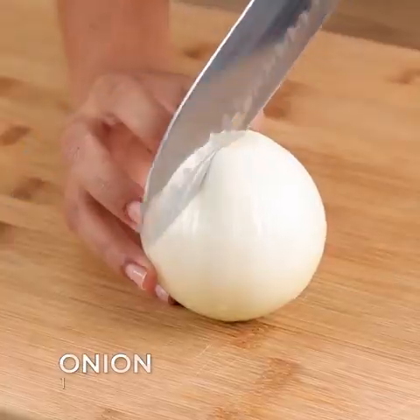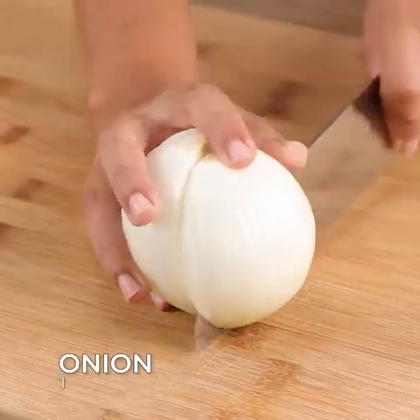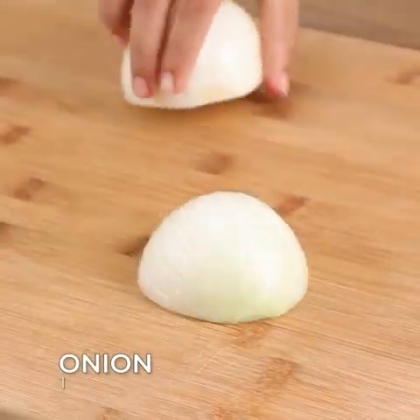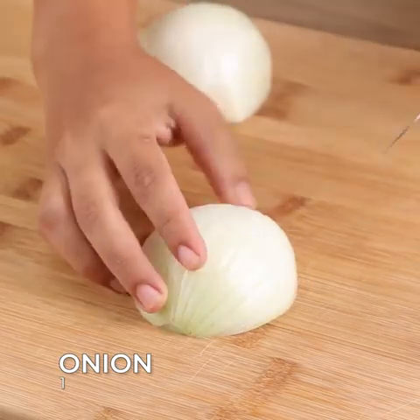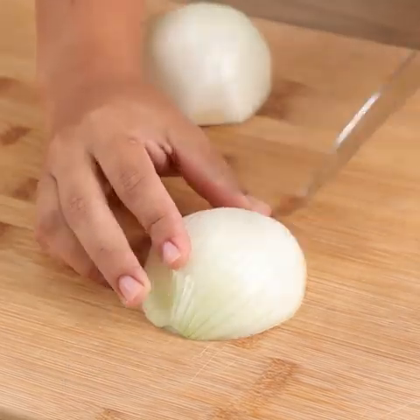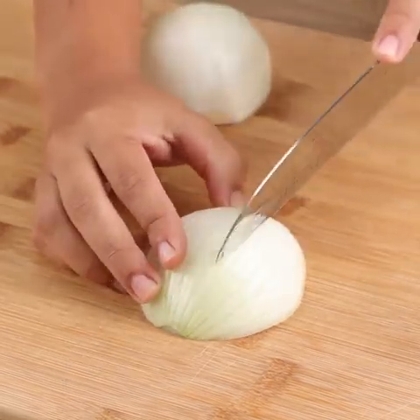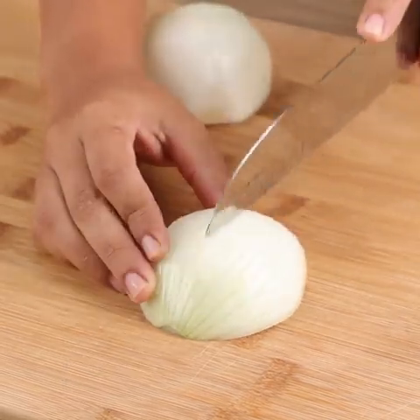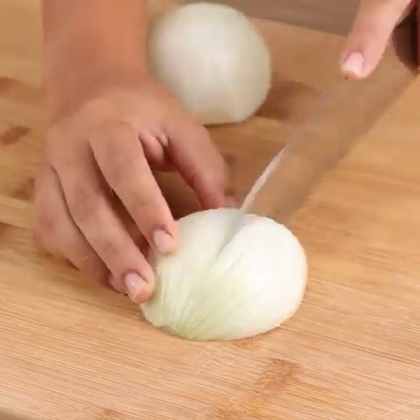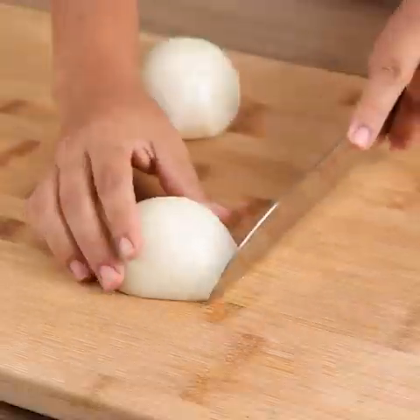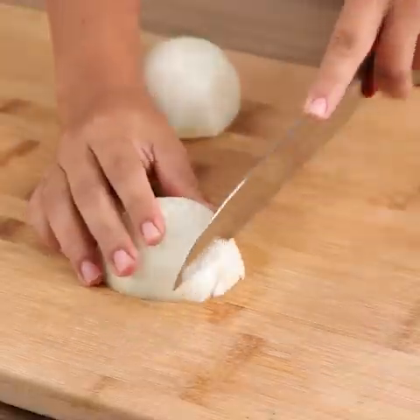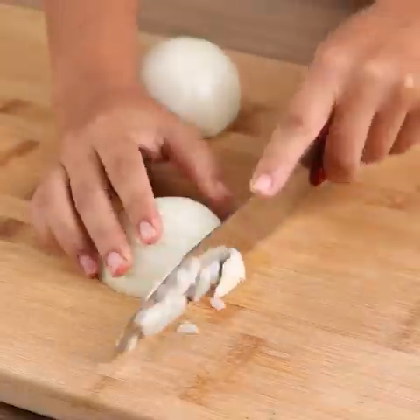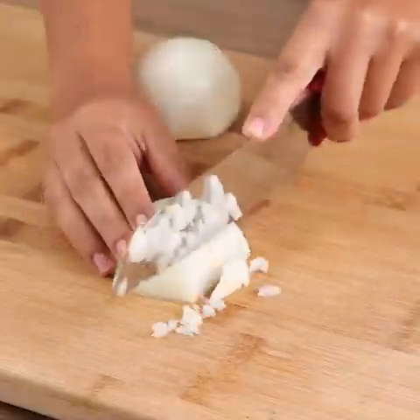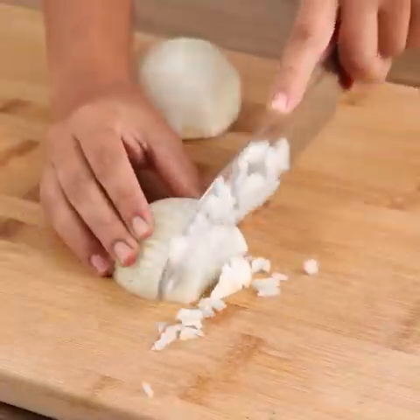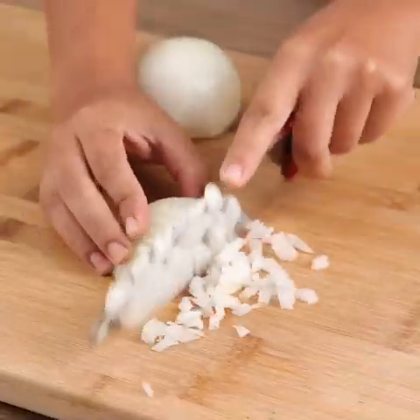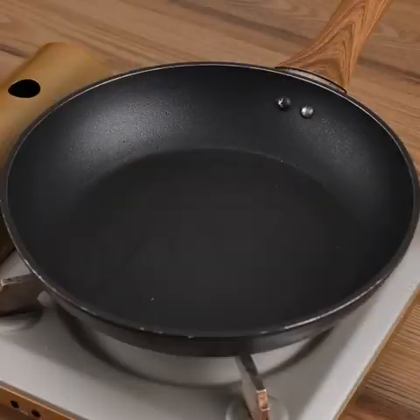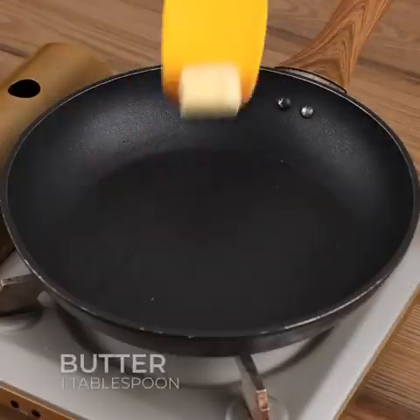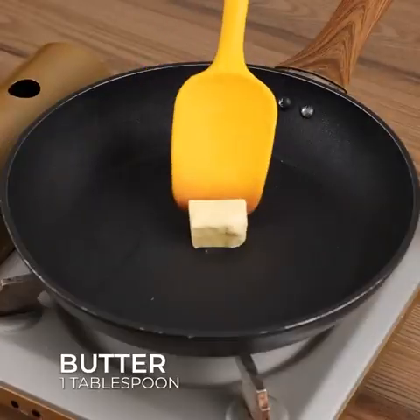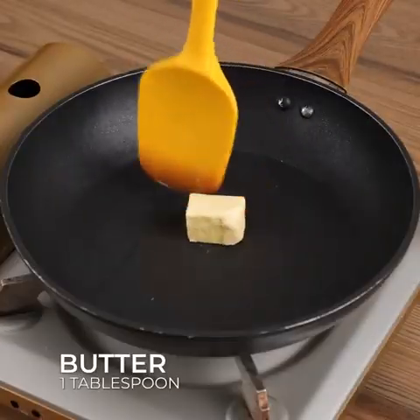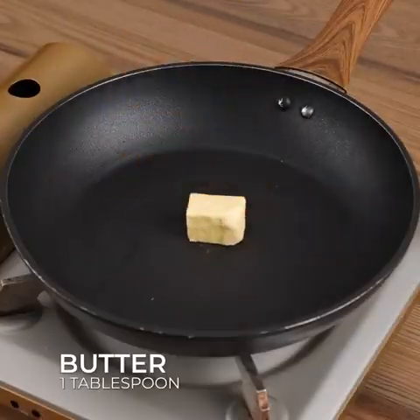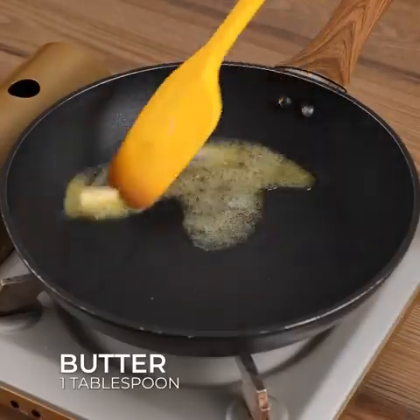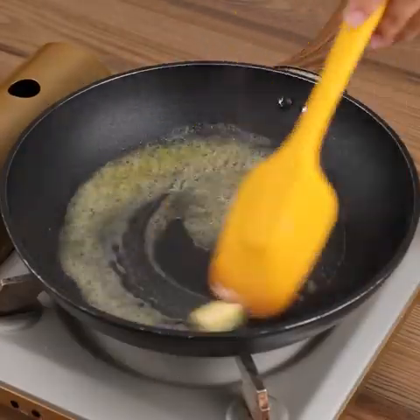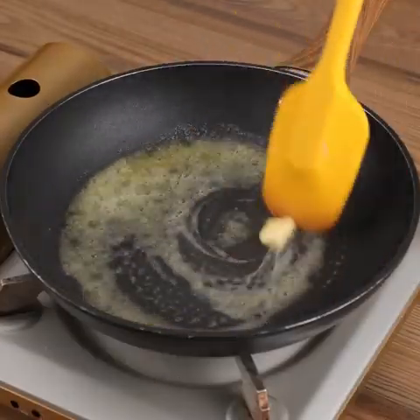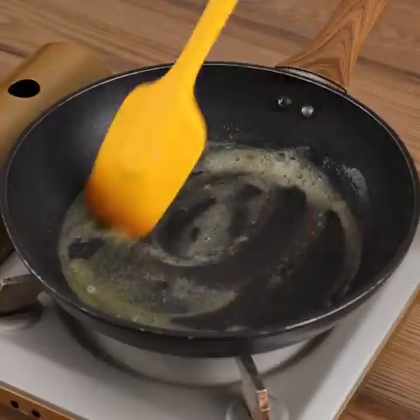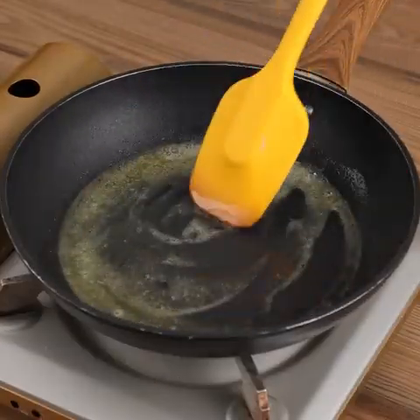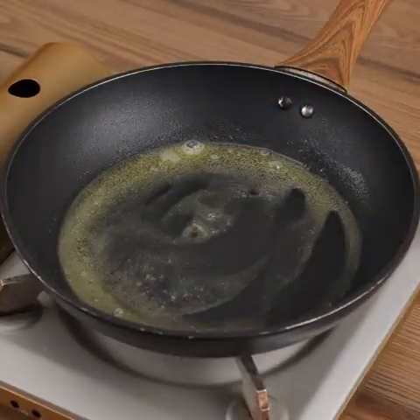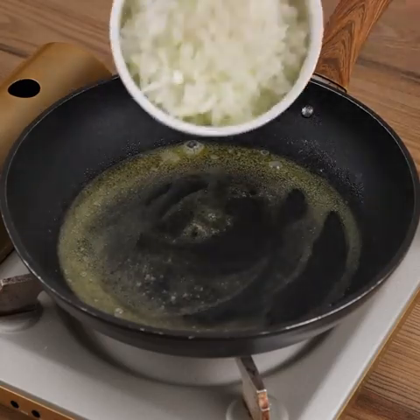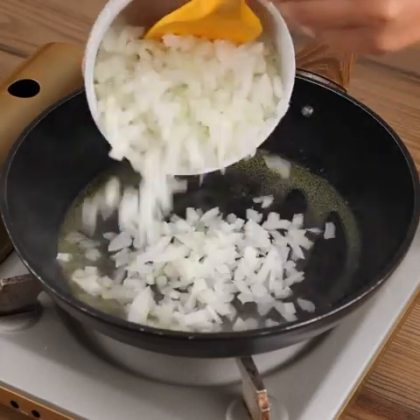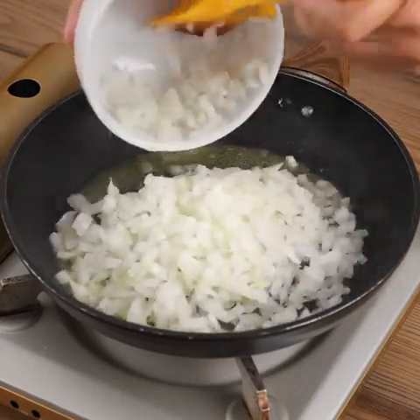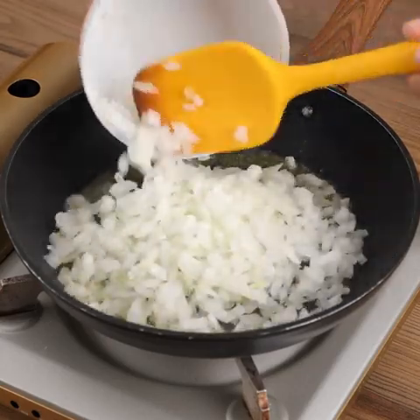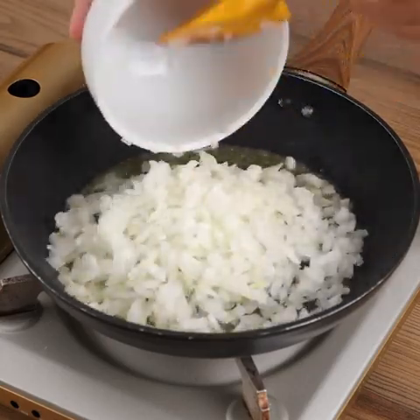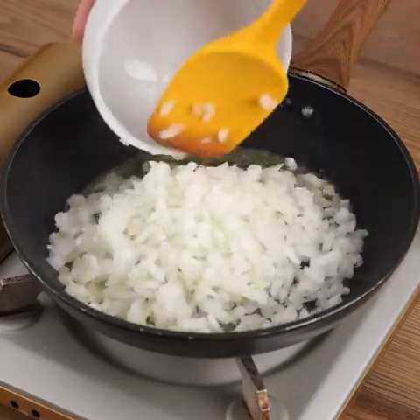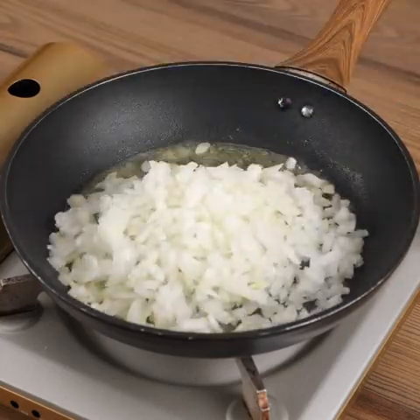We're also going to need one onion. Cut this onion into small pieces. In a frying pan, add one tablespoon of butter, the chopped onion, and sauté.